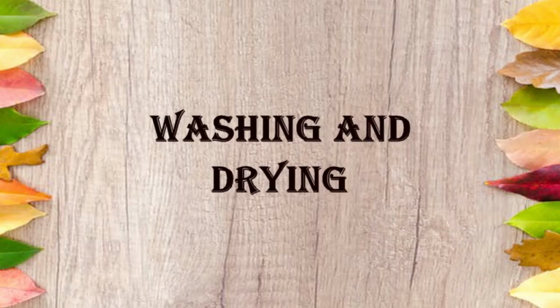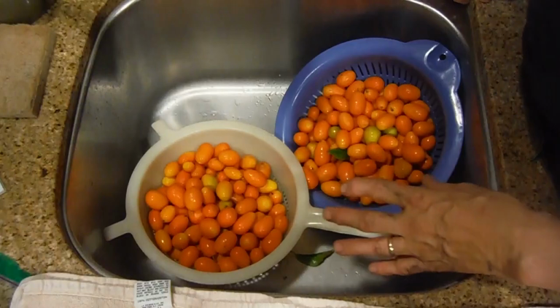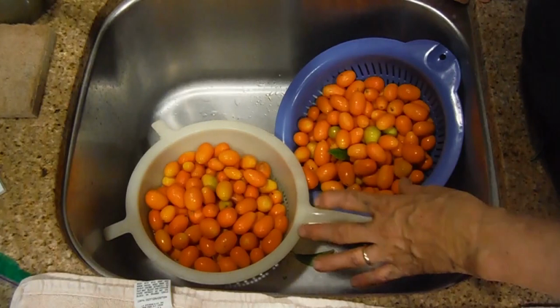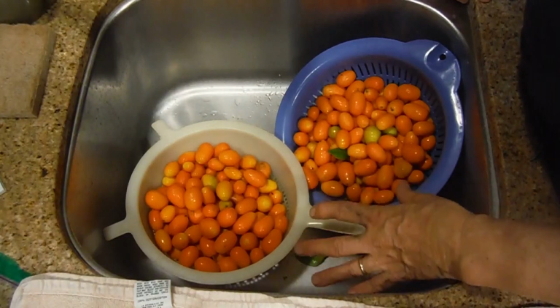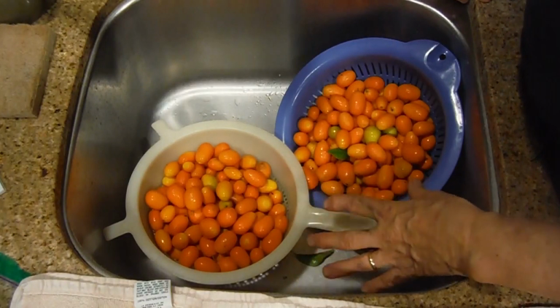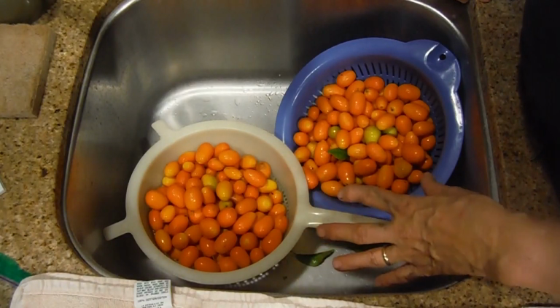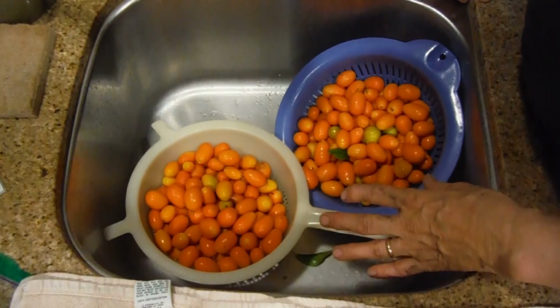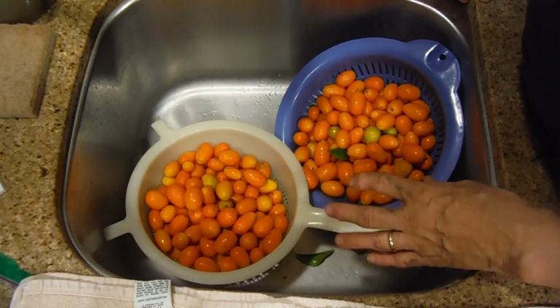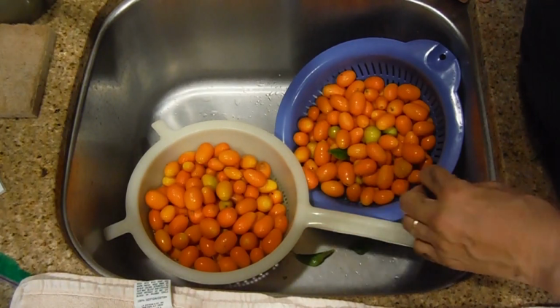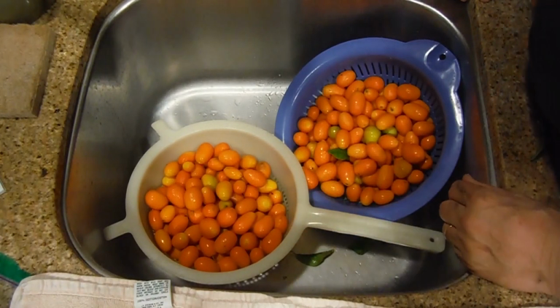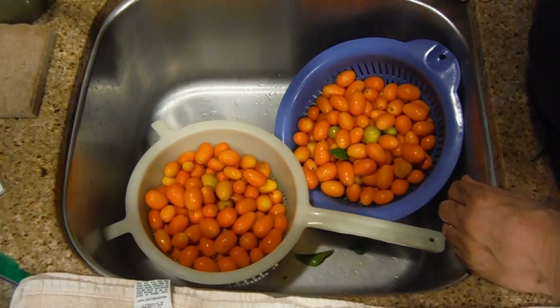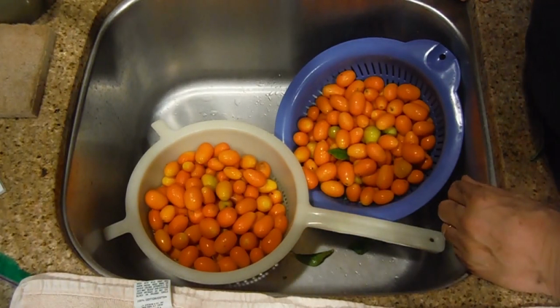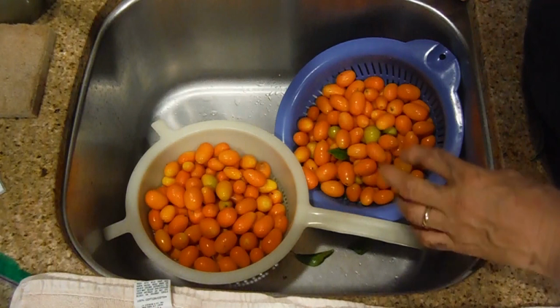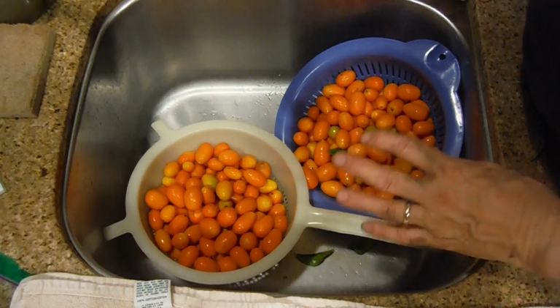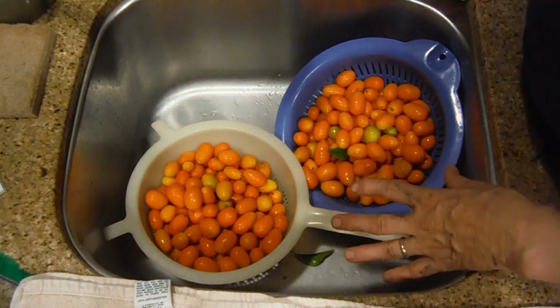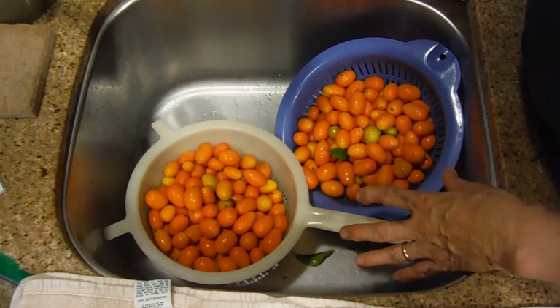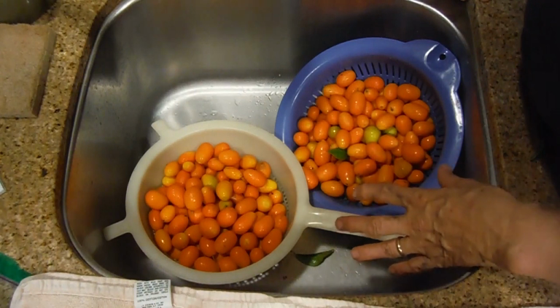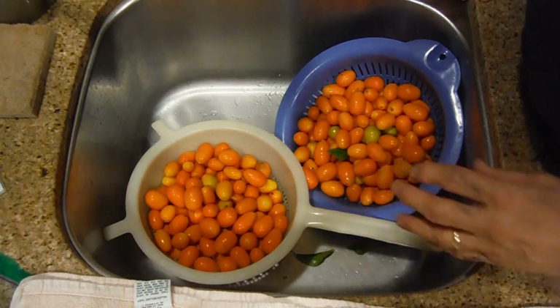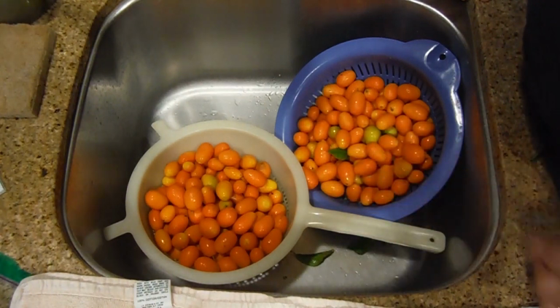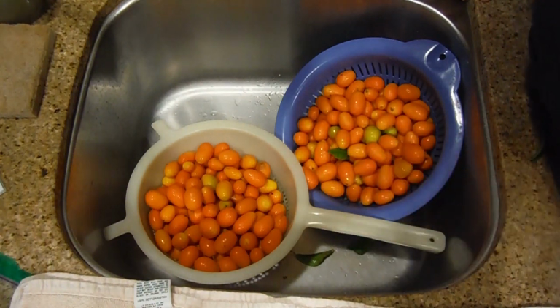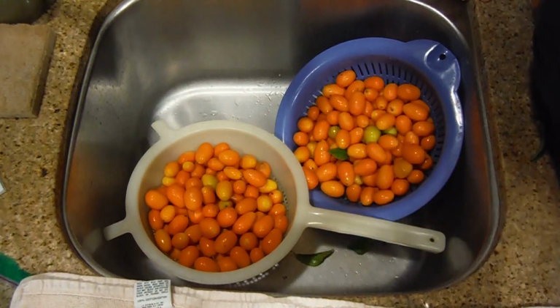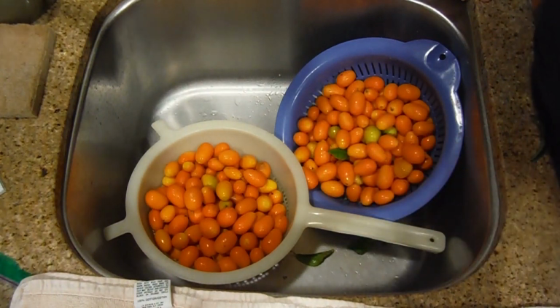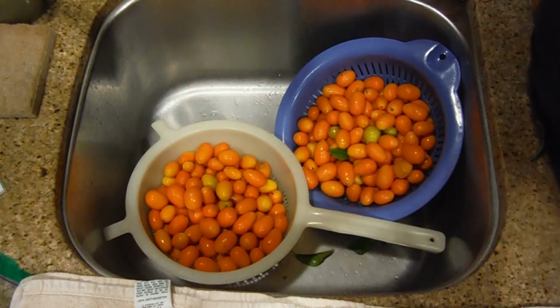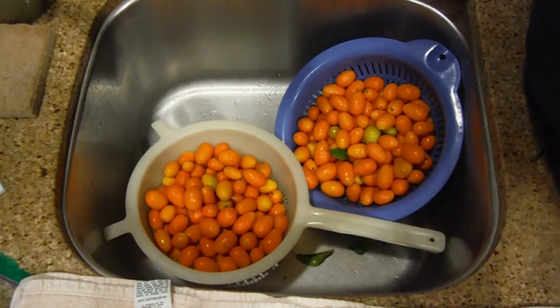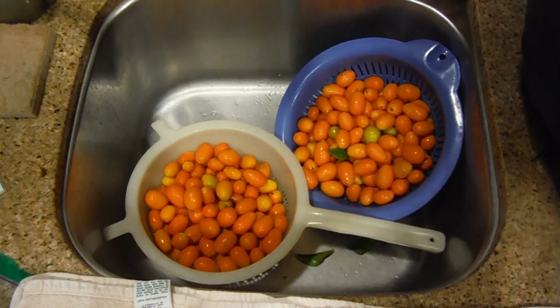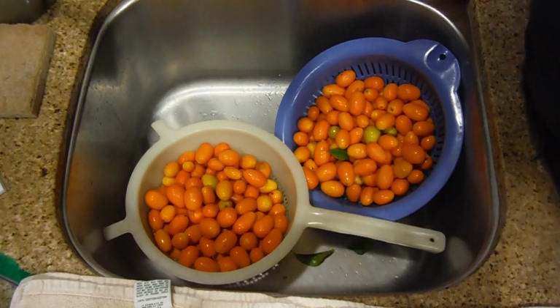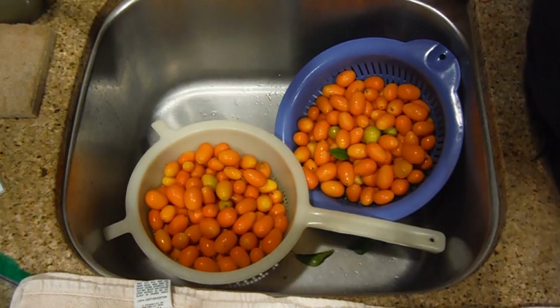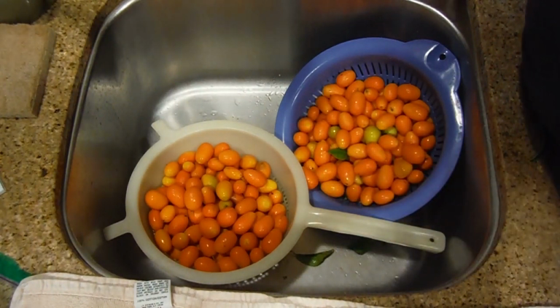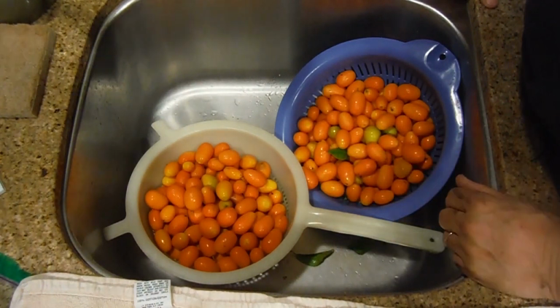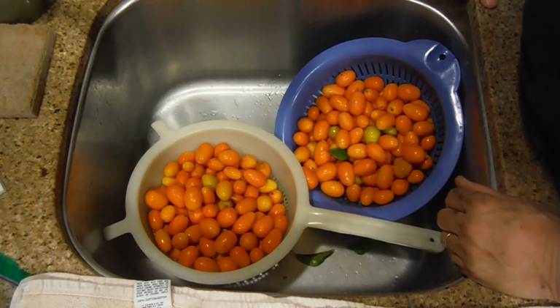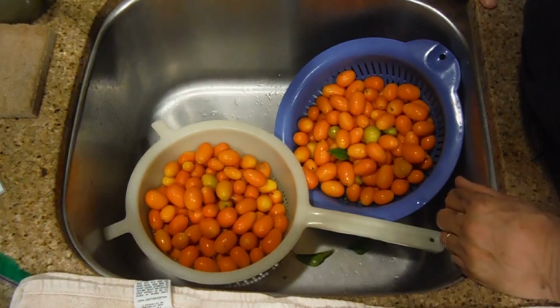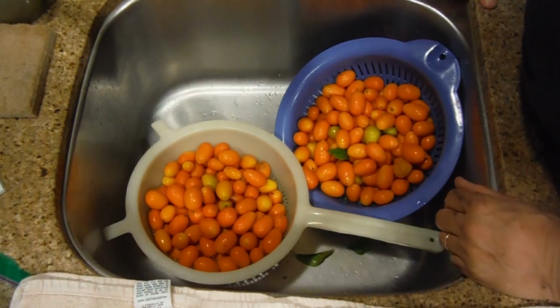These are the freshly picked kumquats, and what we're gonna do is wash them and put them on a towel to dry so that they don't get any mildew.